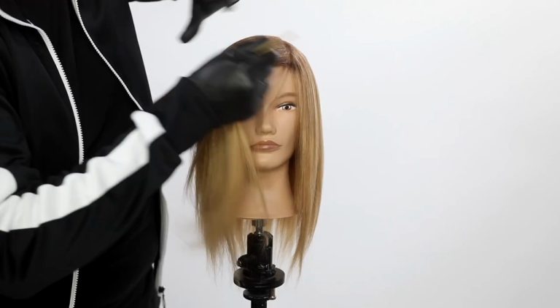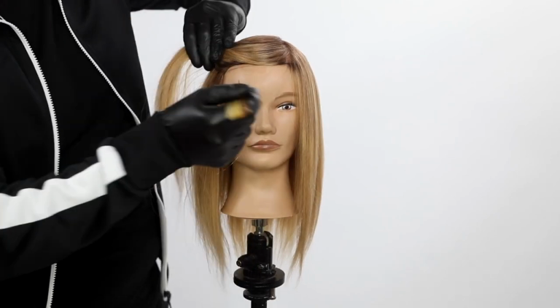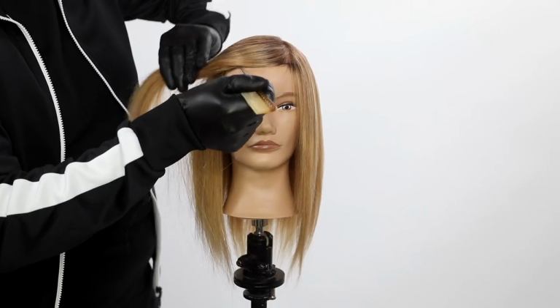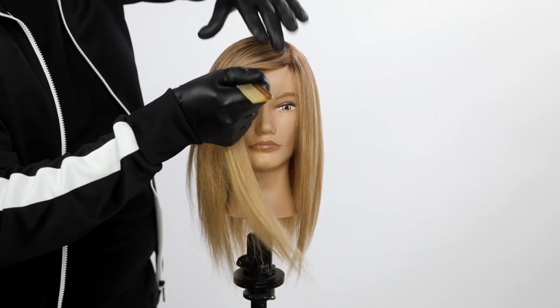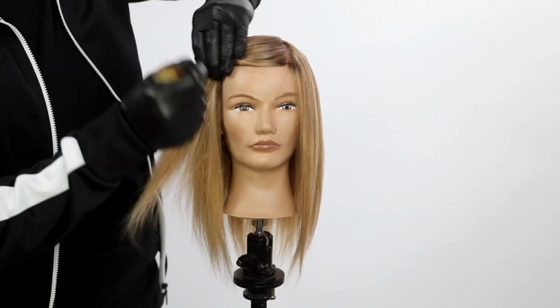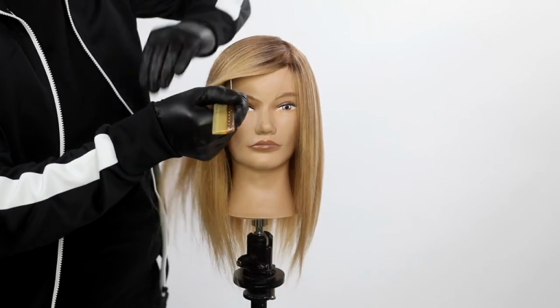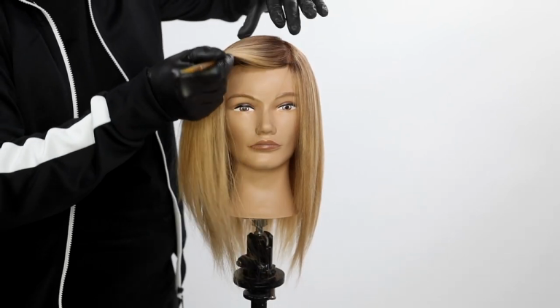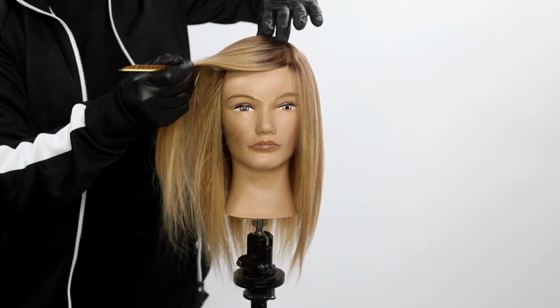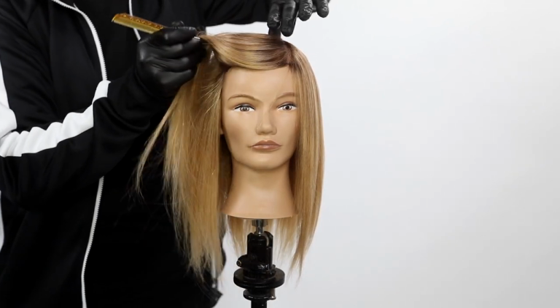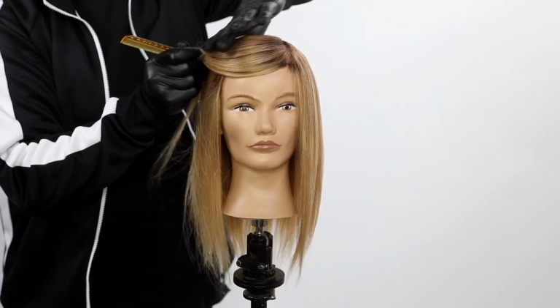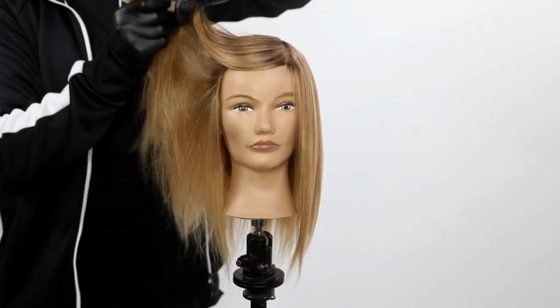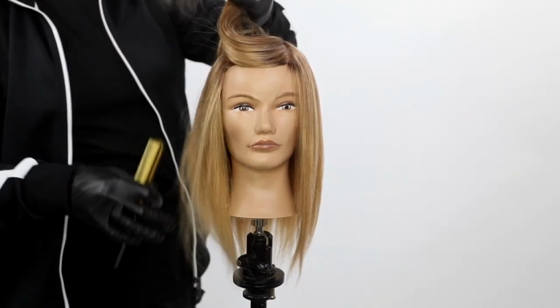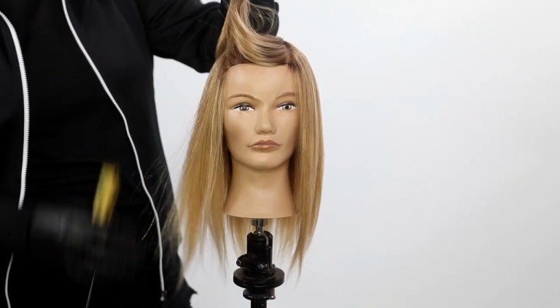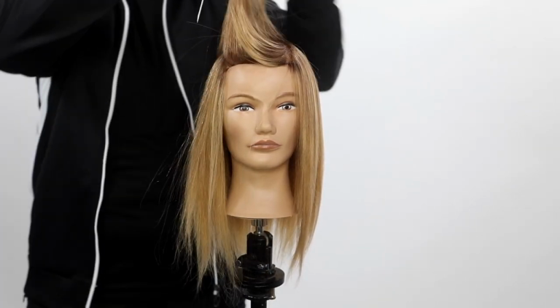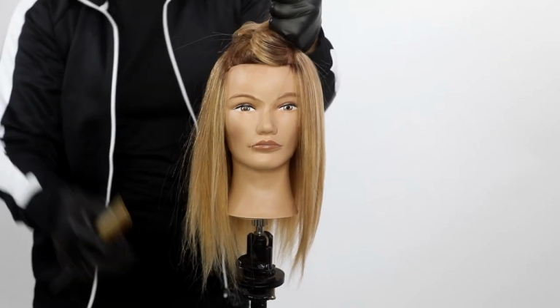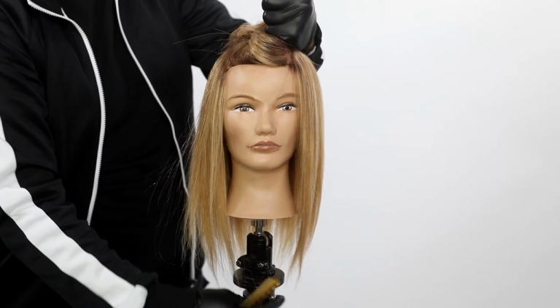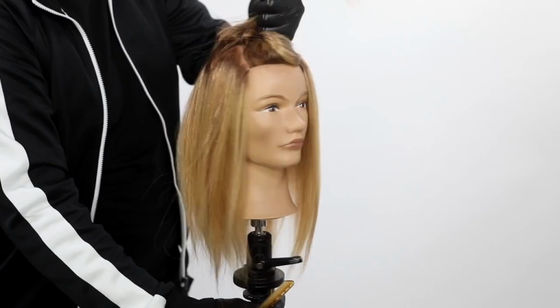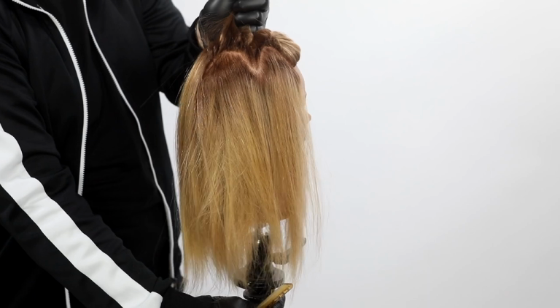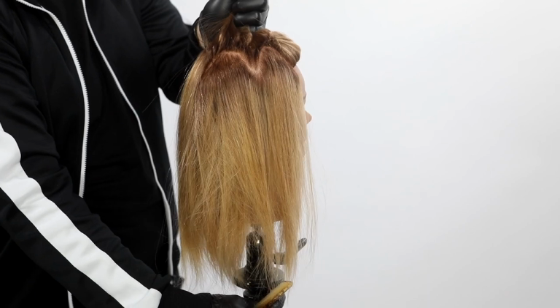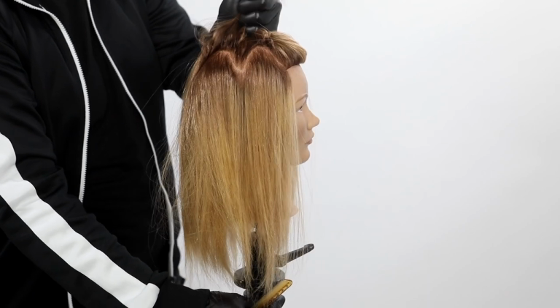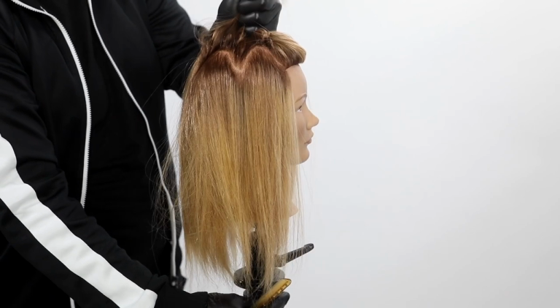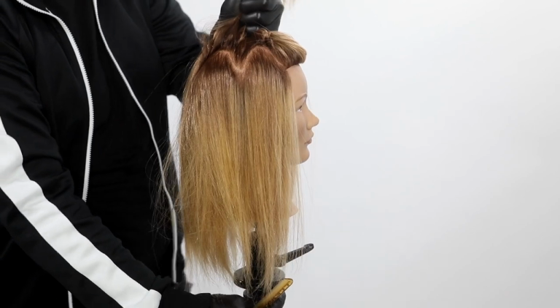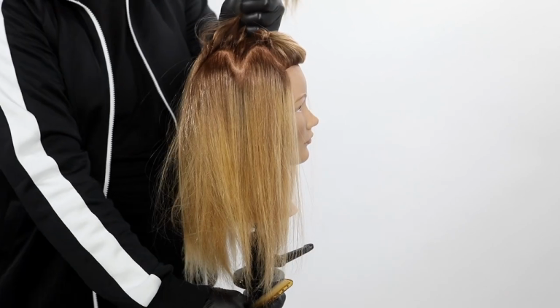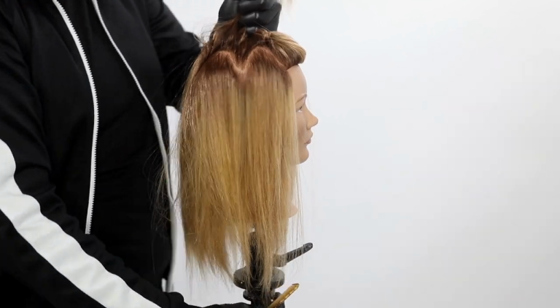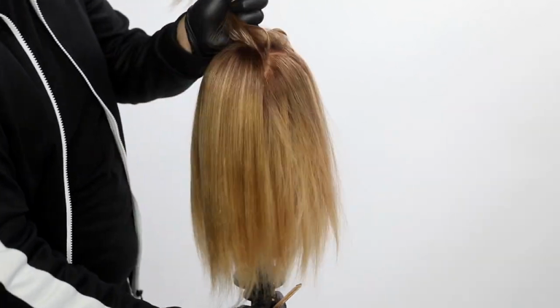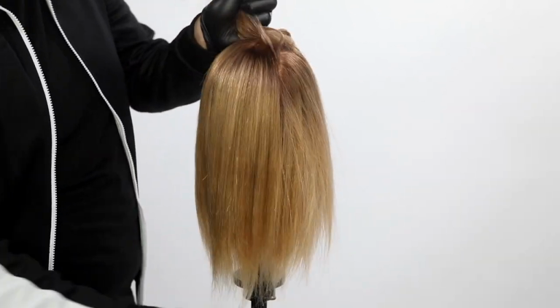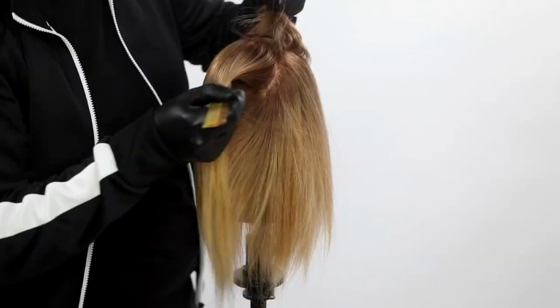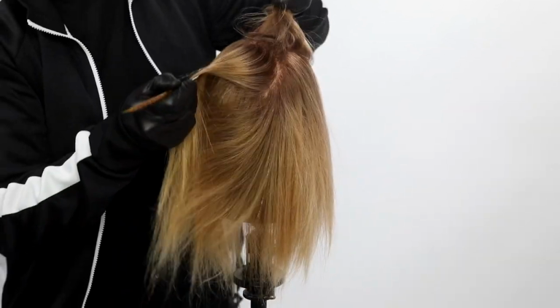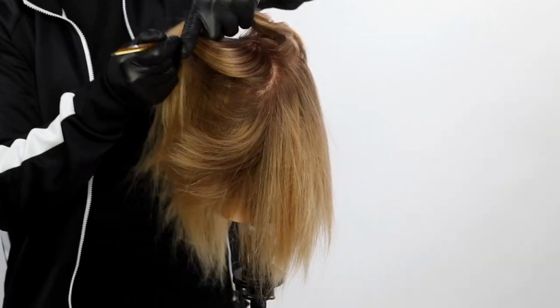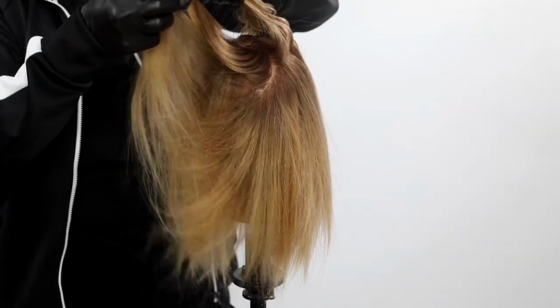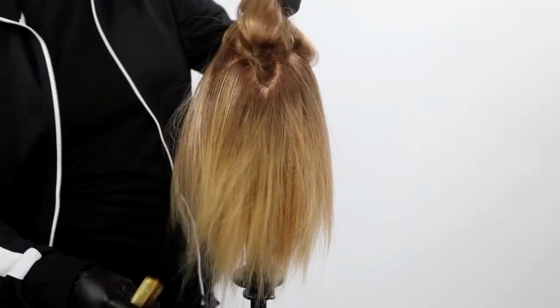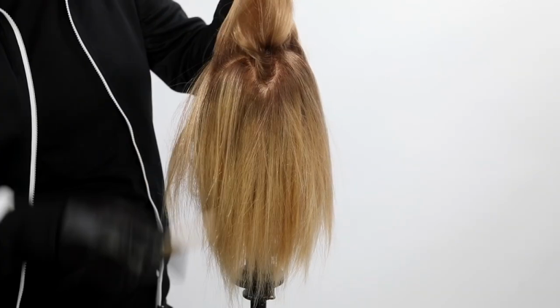Welcome to the video. Today we're going to be focusing on toning hair. I know that might sound a little bit boring, but we're going to add some life to your toning in the salon.